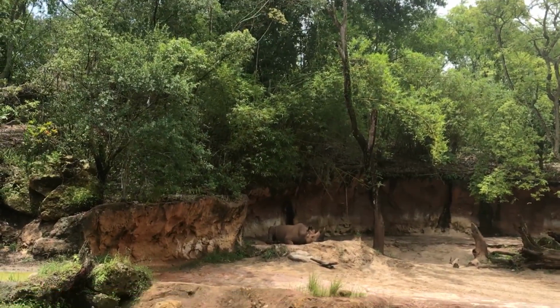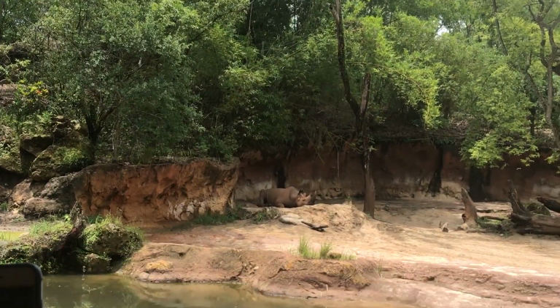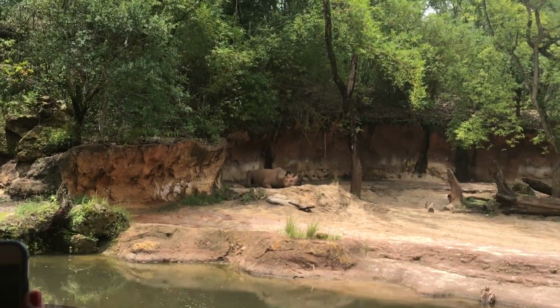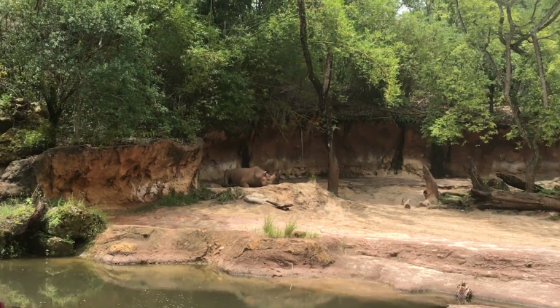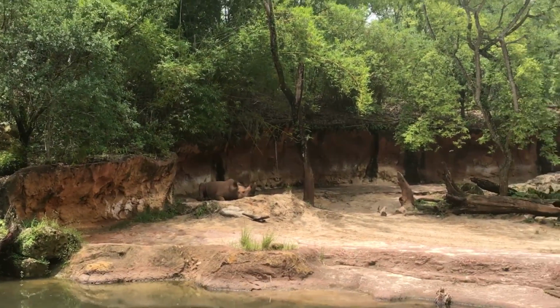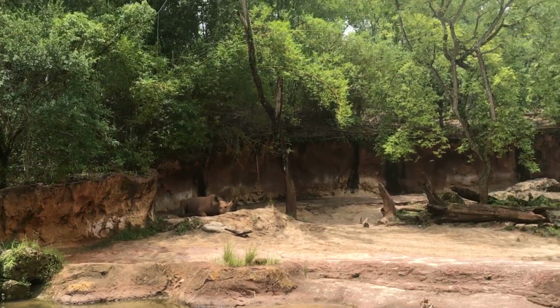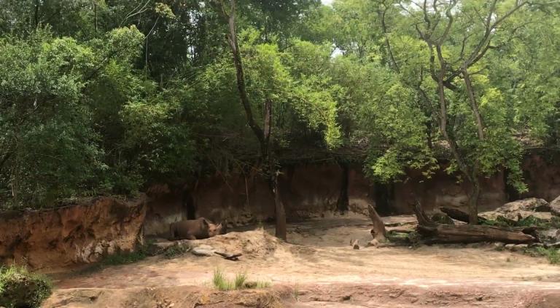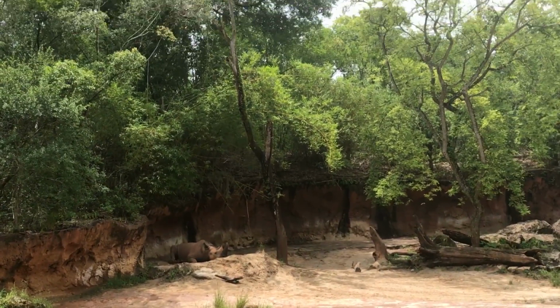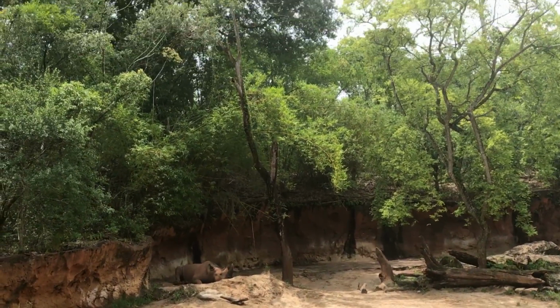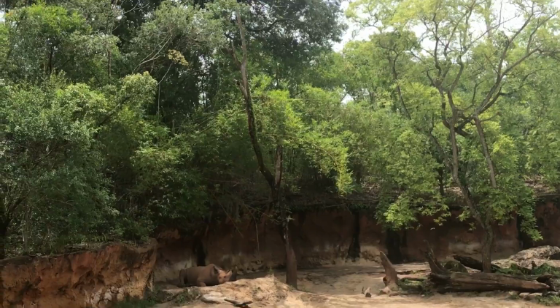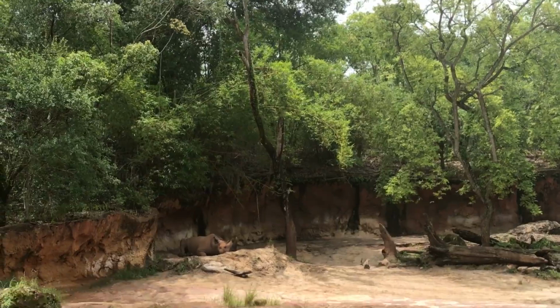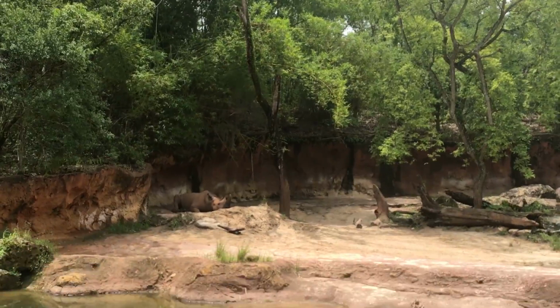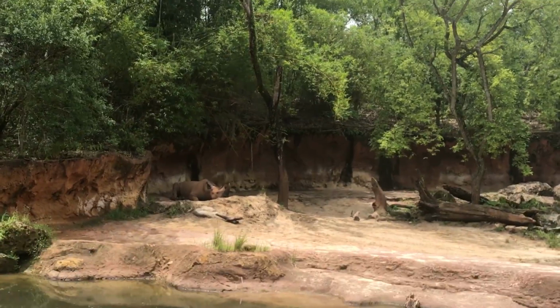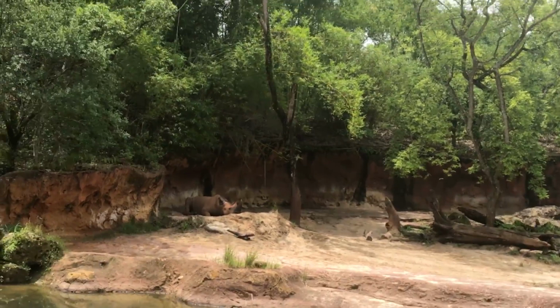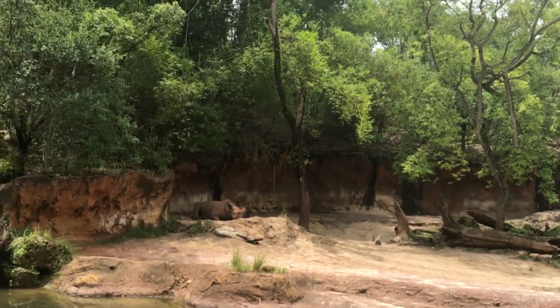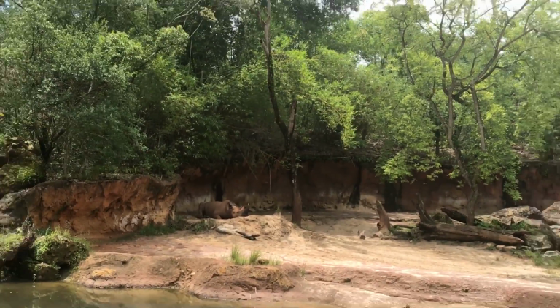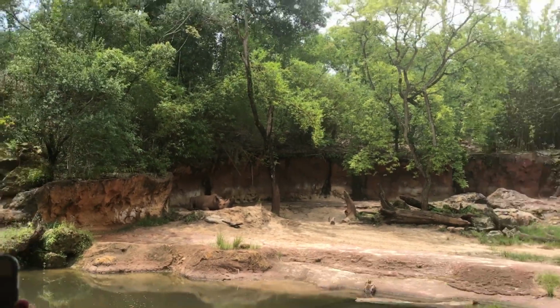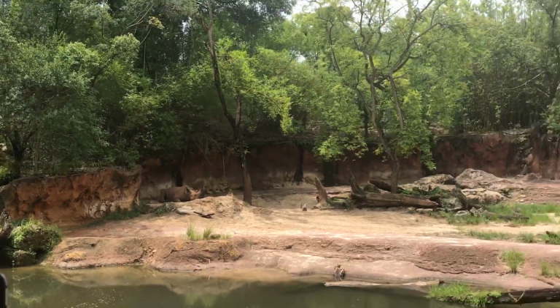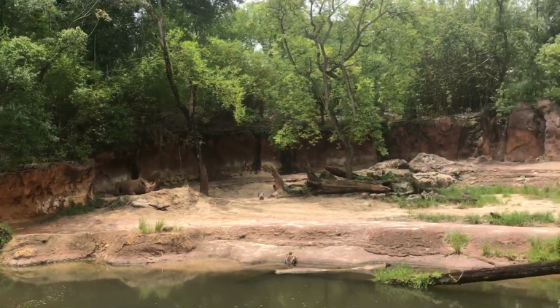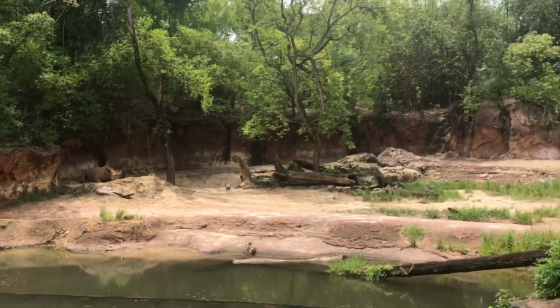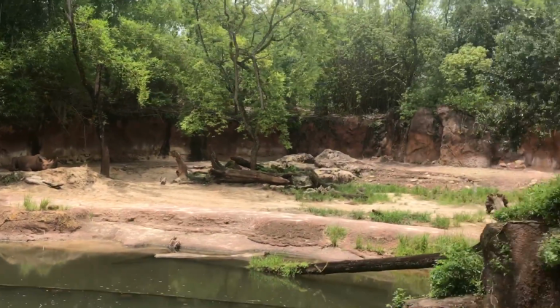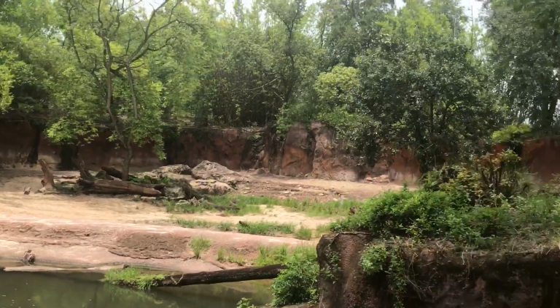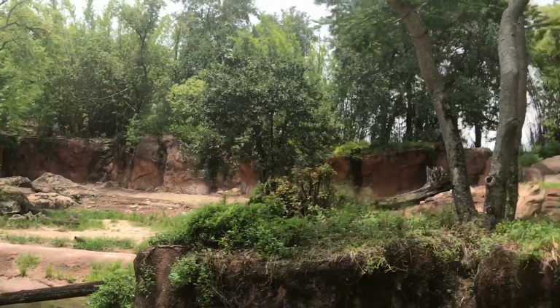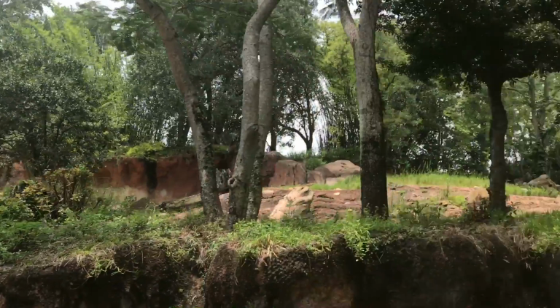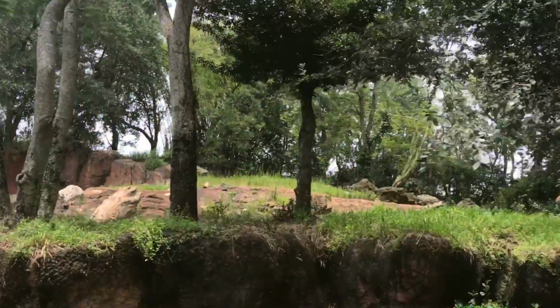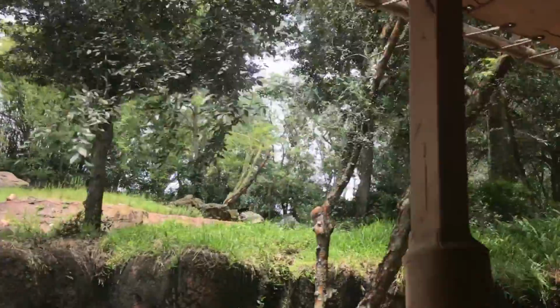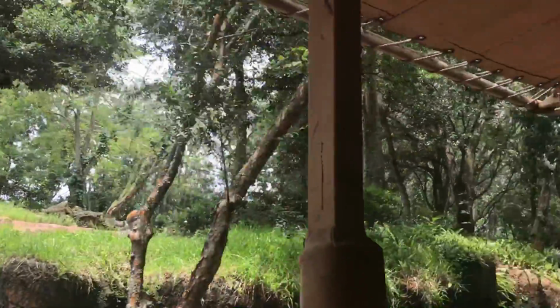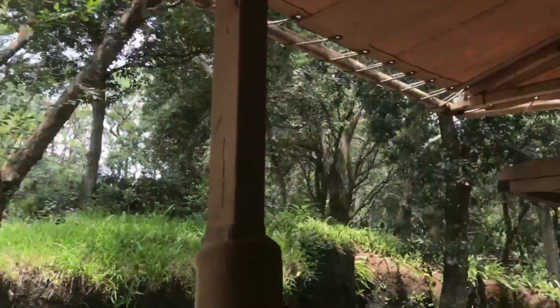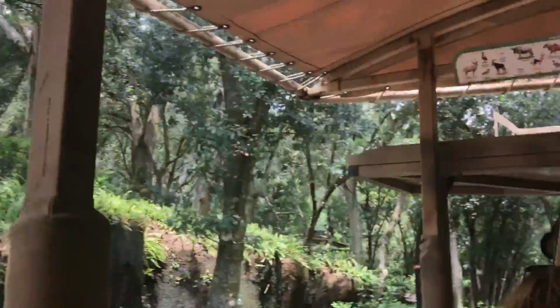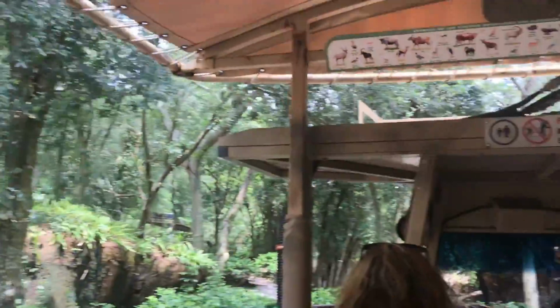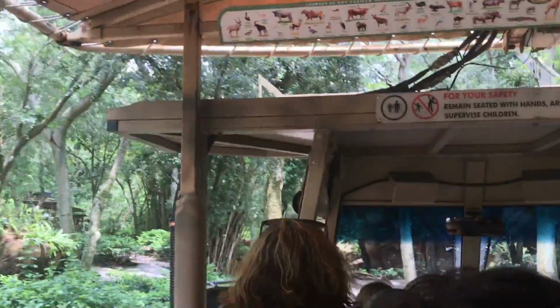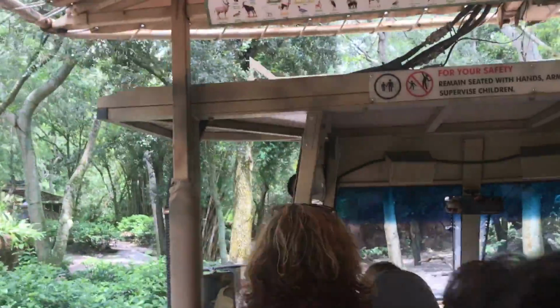They're about 3,000 pounds and can charge up to roughly 35 miles an hour, but unfortunately there are less than 5,000 left in the entire world. They don't have any natural predators — the only predators they have are humans because of the poaching of their horns.